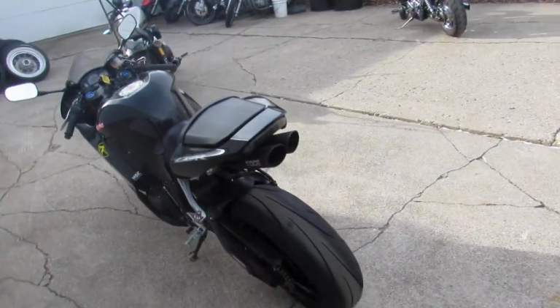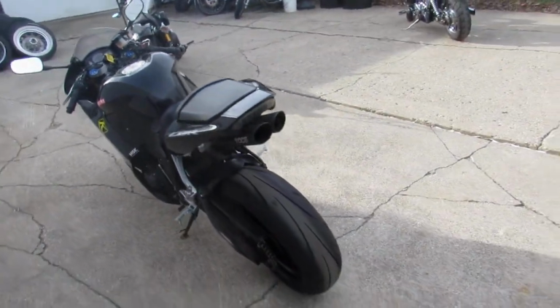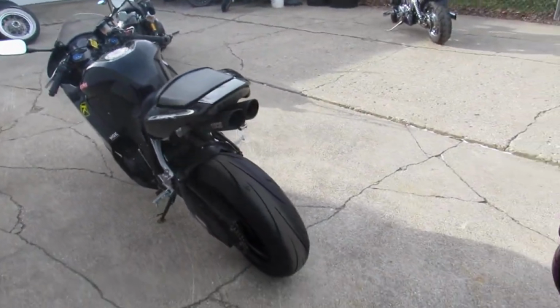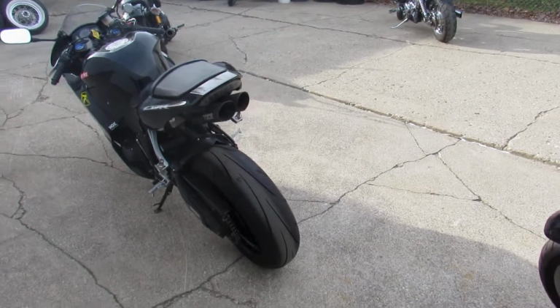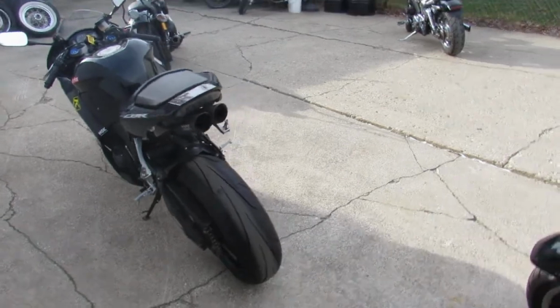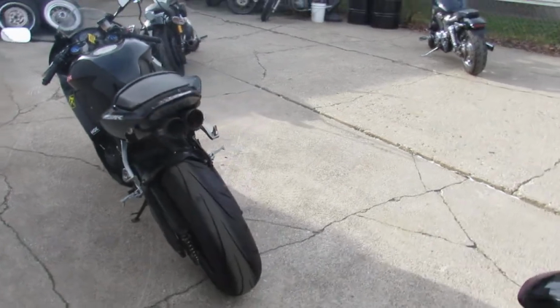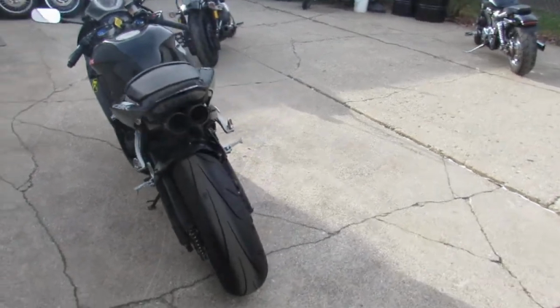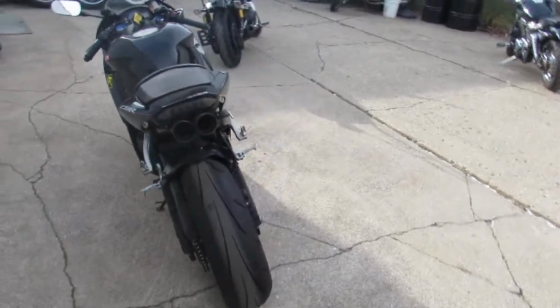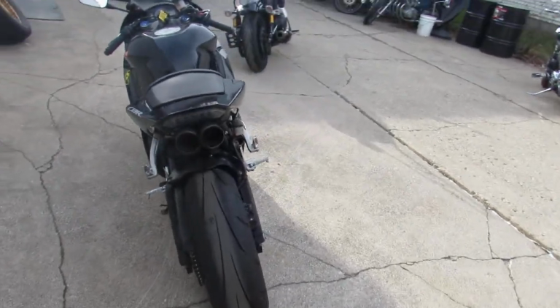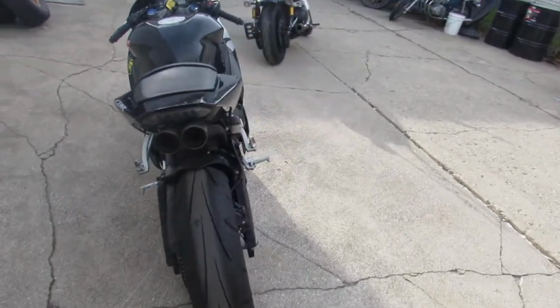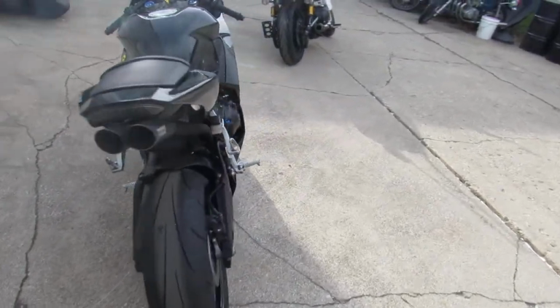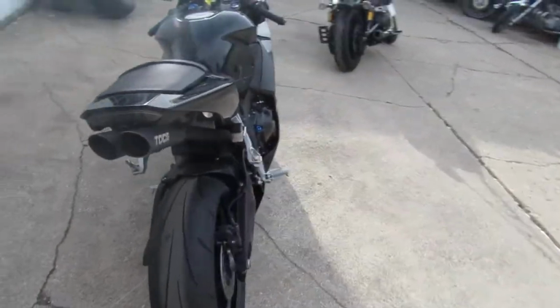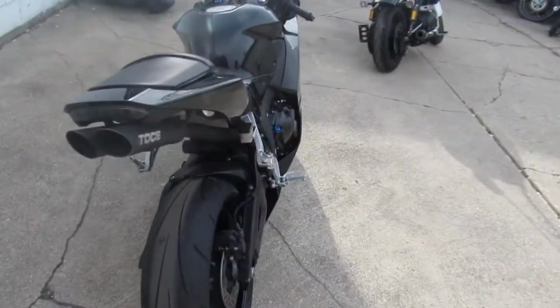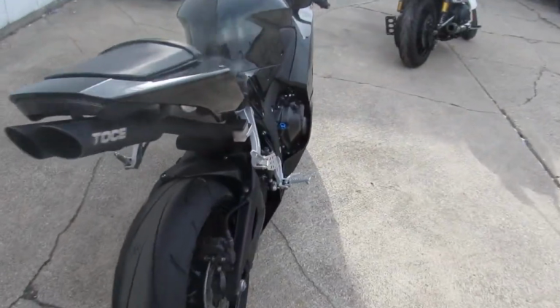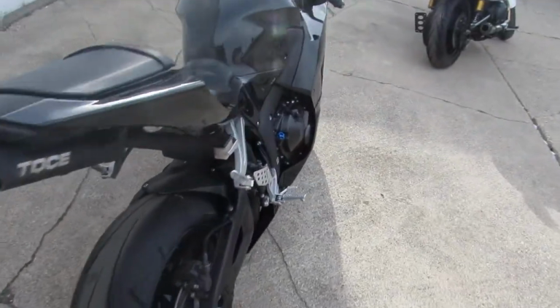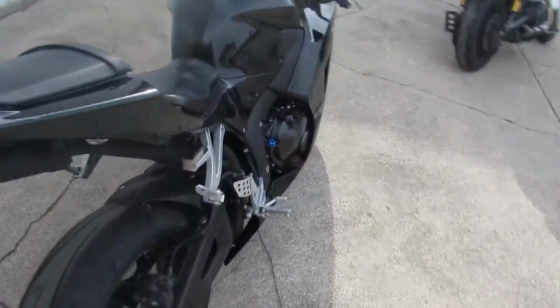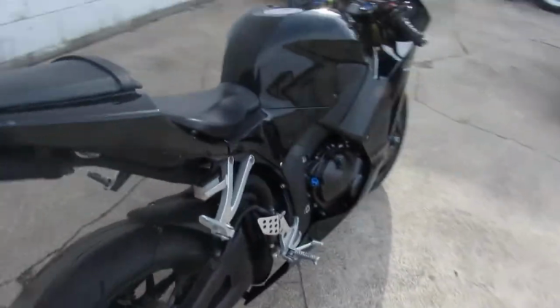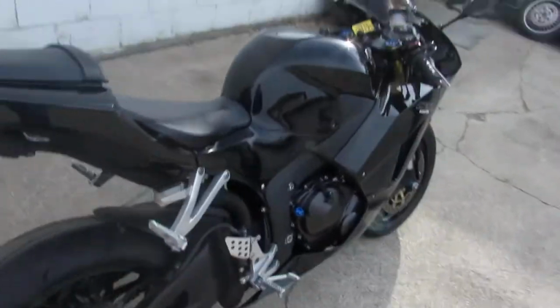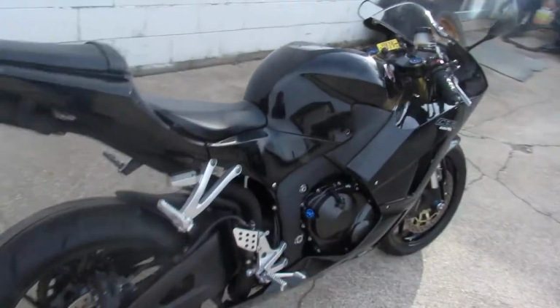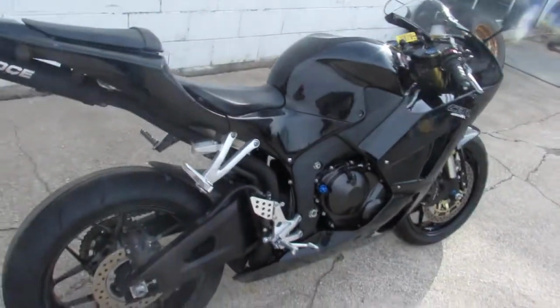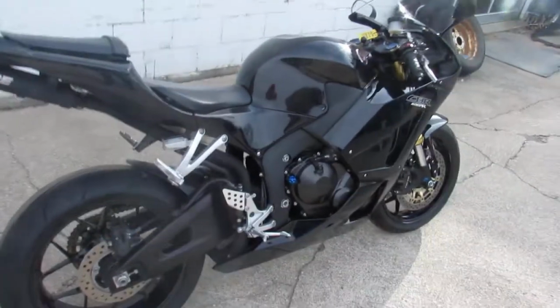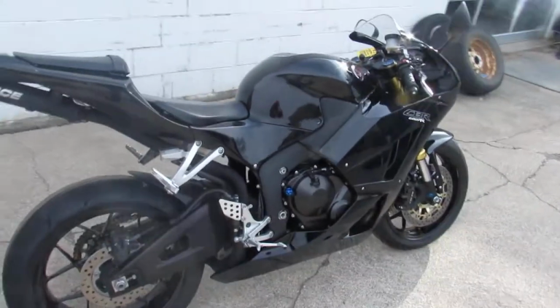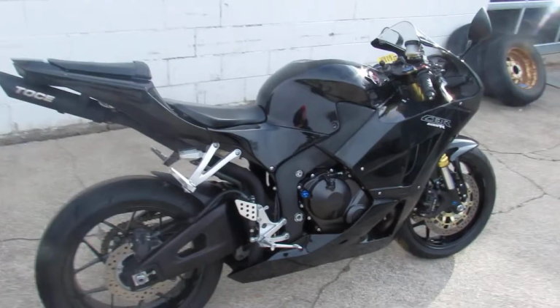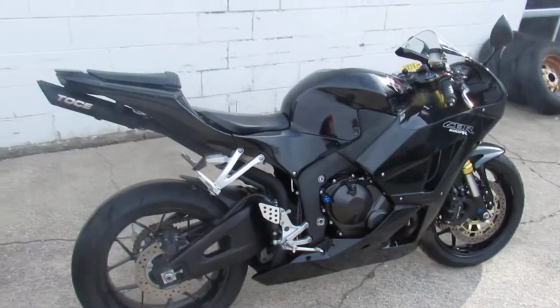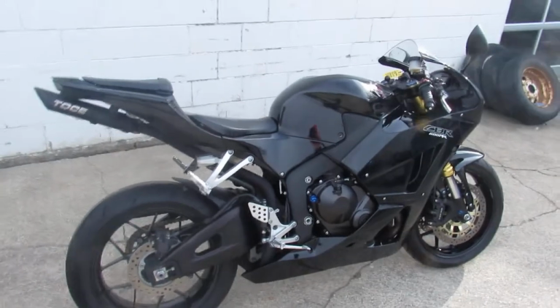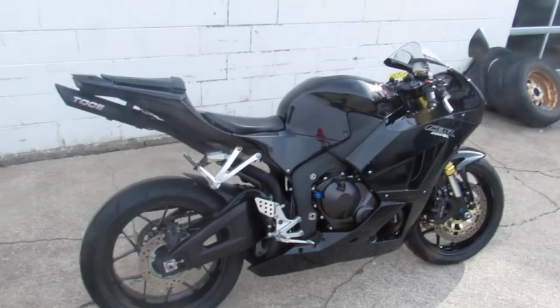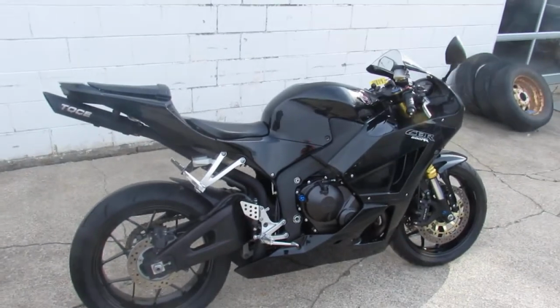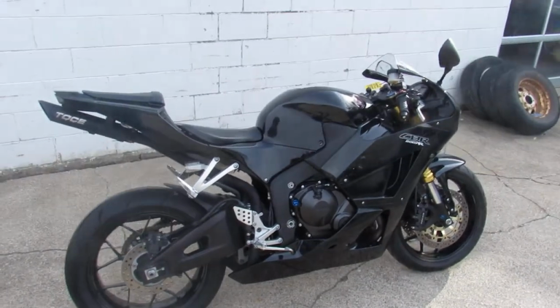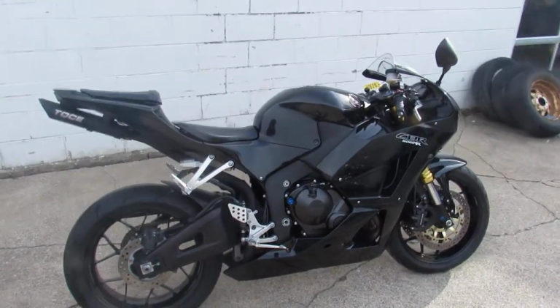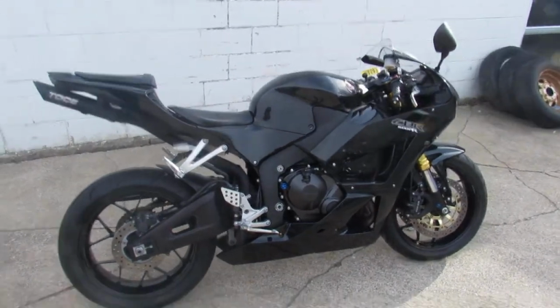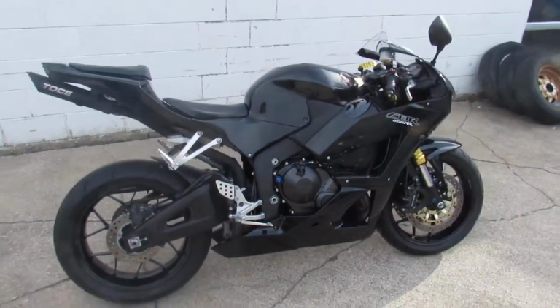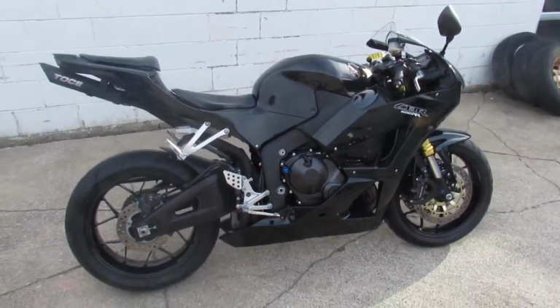You can buy it with confidence. It's a 2017 Honda CBR600. Give us a call at 810-648-9500.